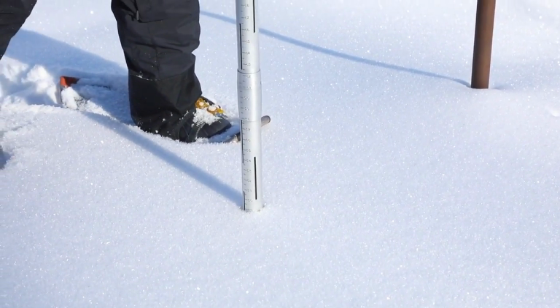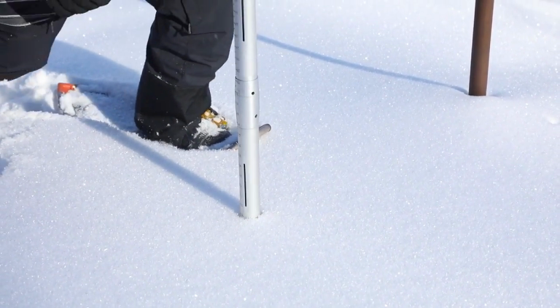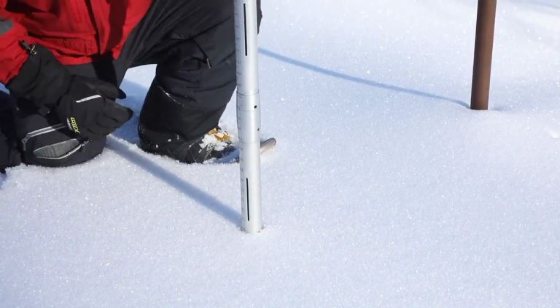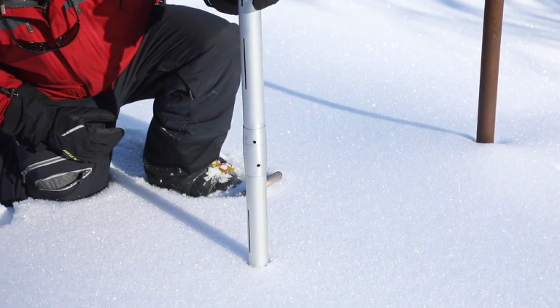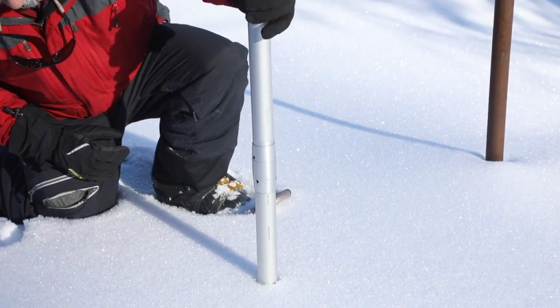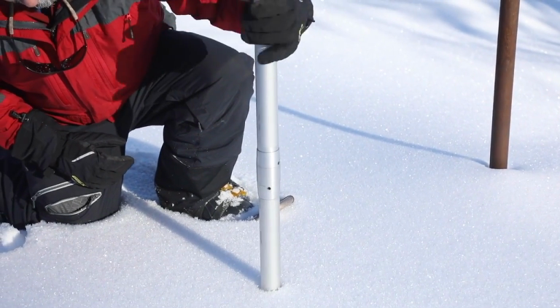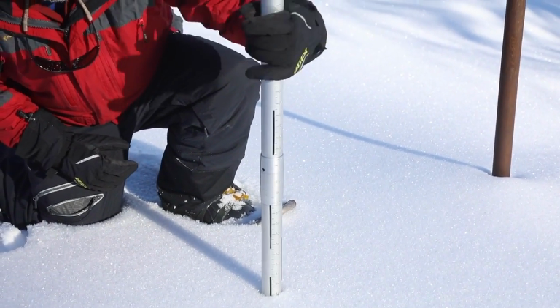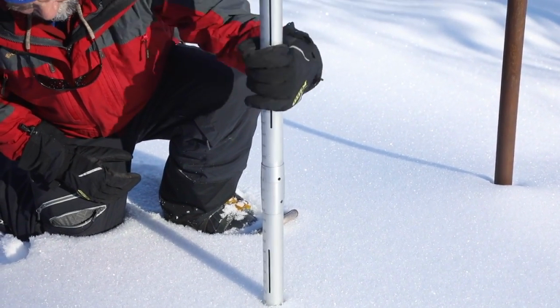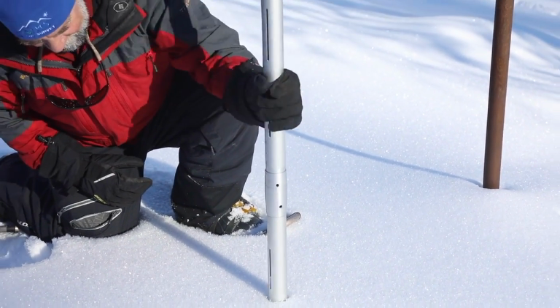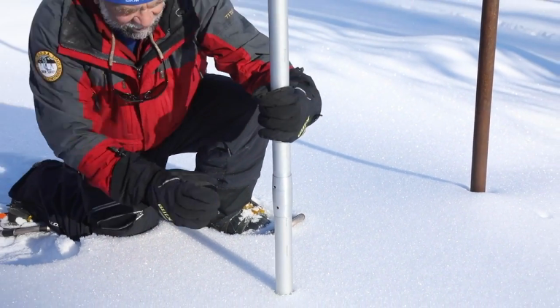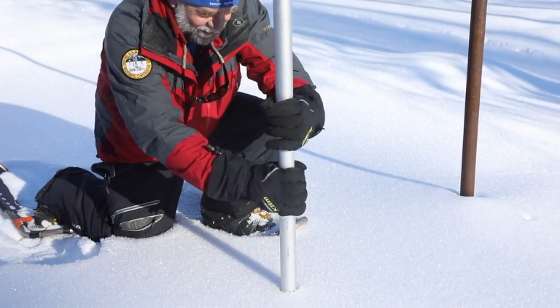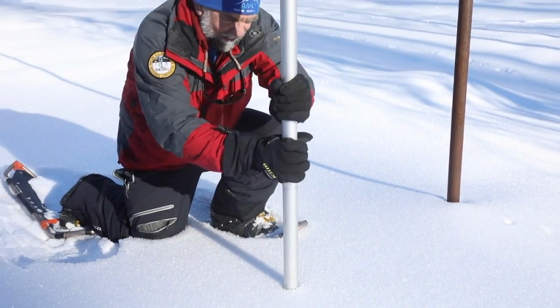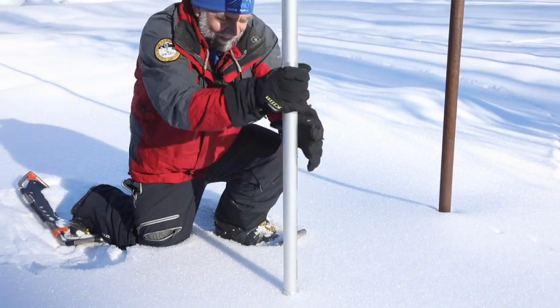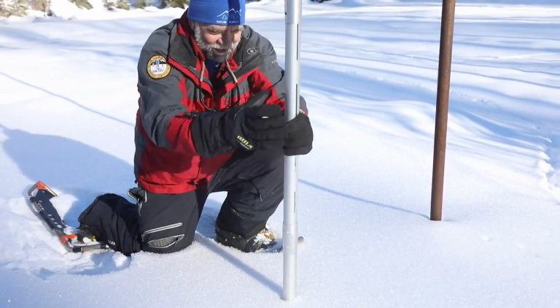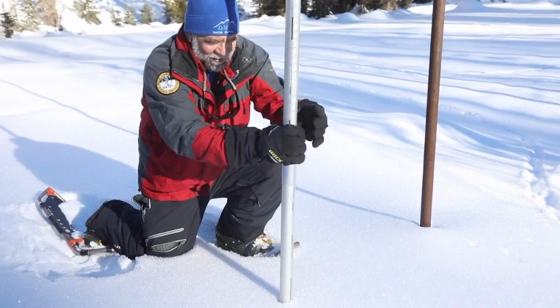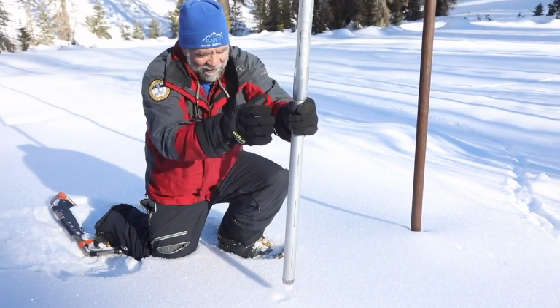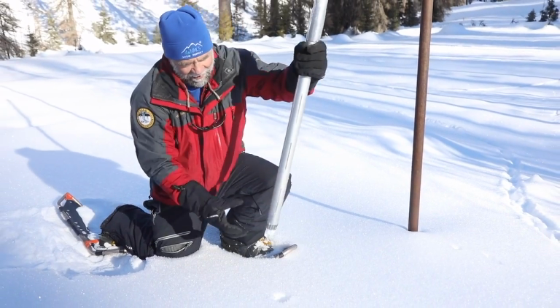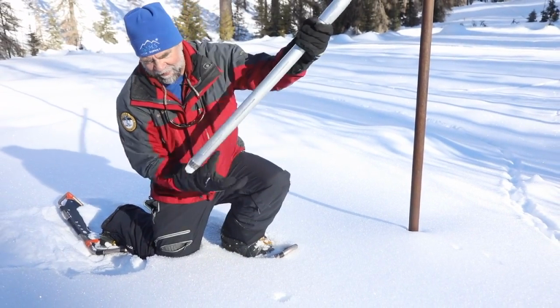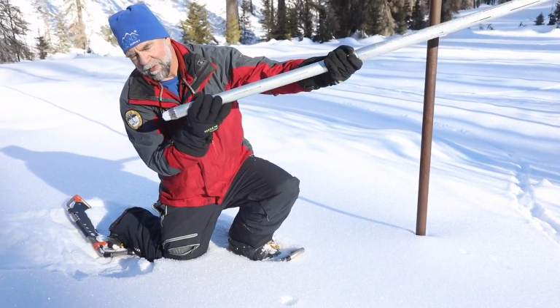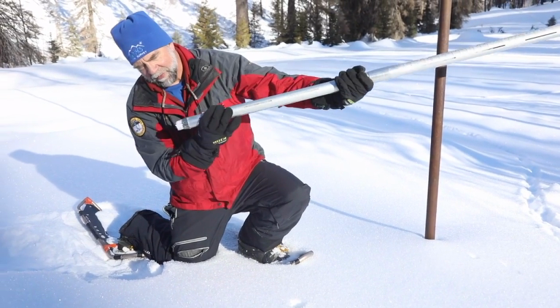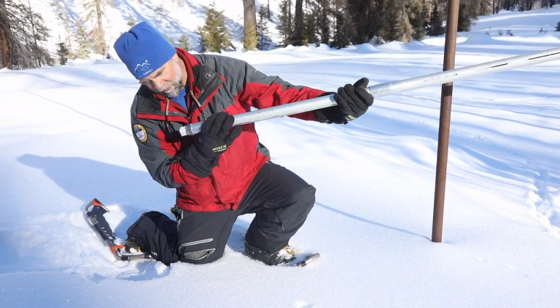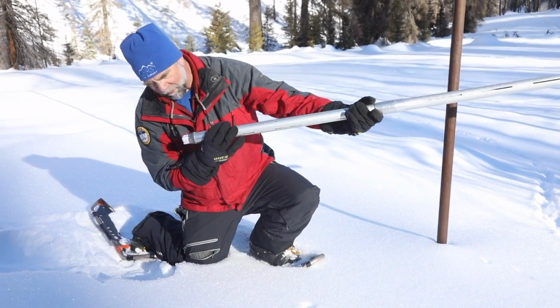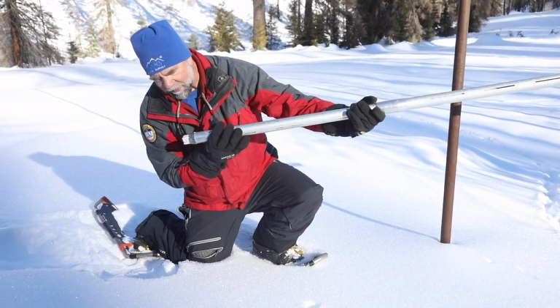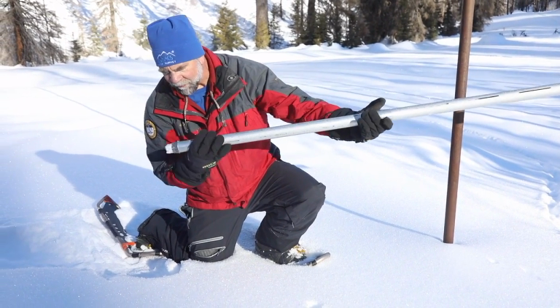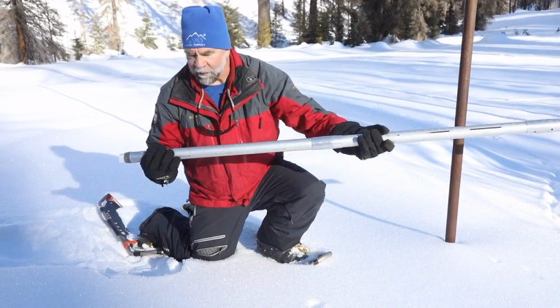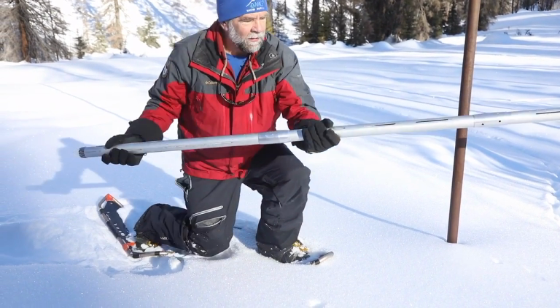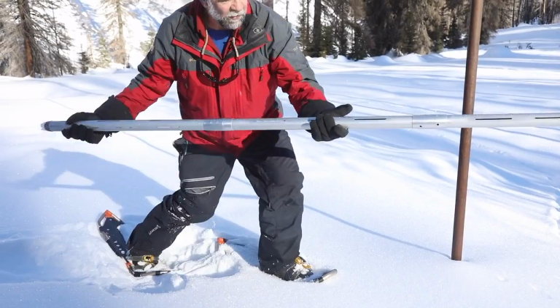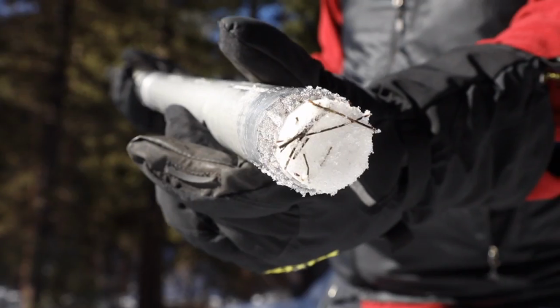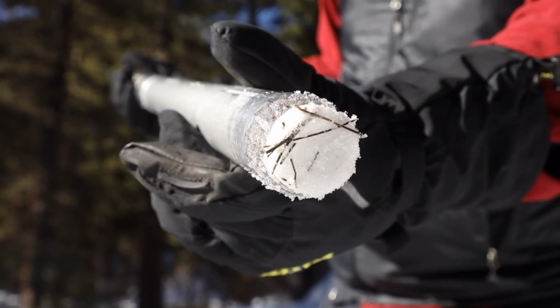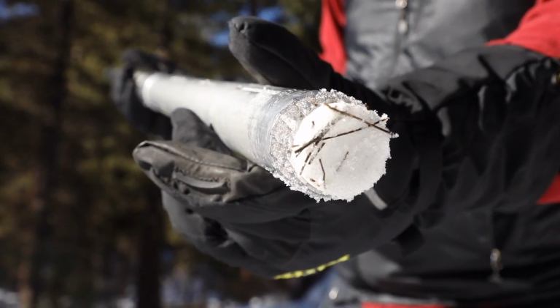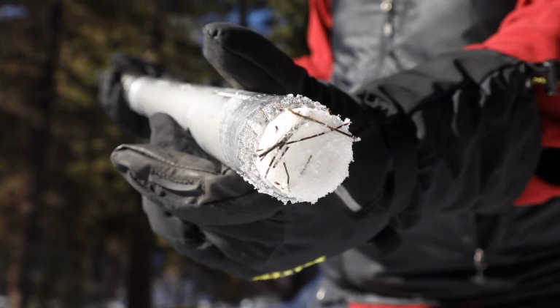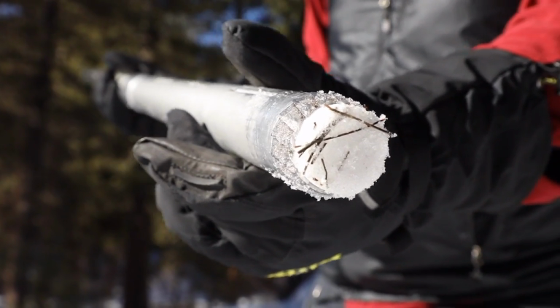Looks like about 49 inches. We'll just see if I got much dirt in that one or not. Nope, a little bit of grass on there.